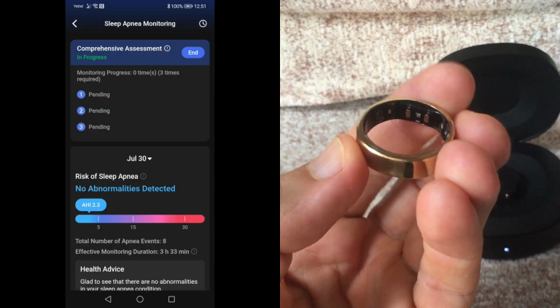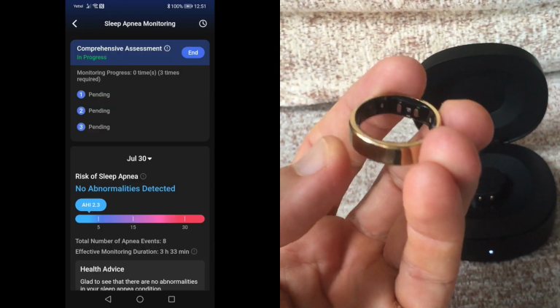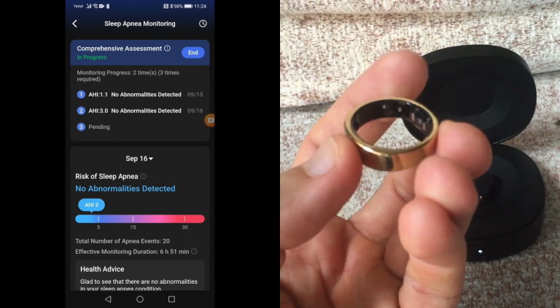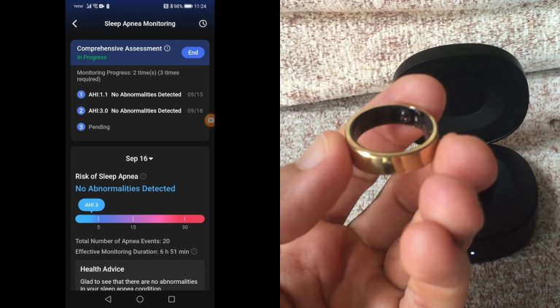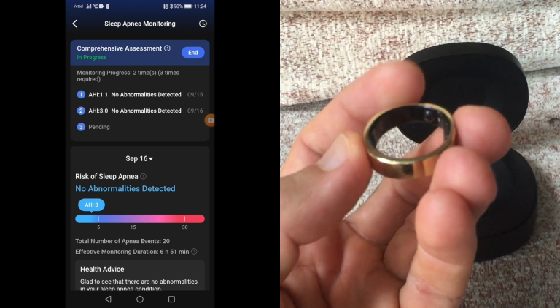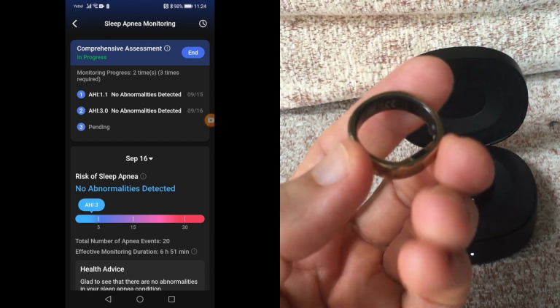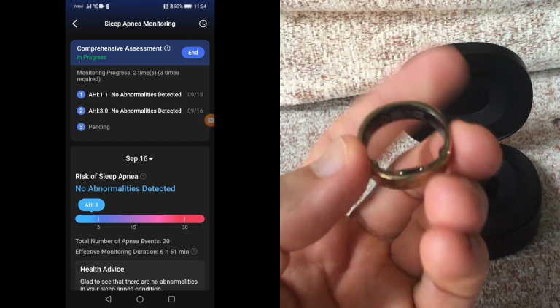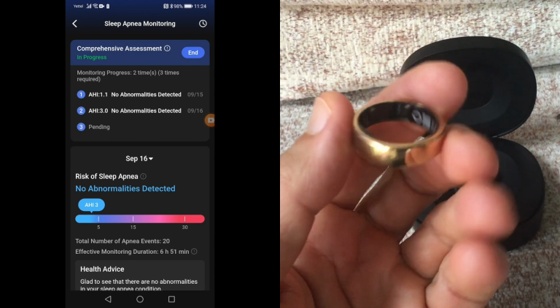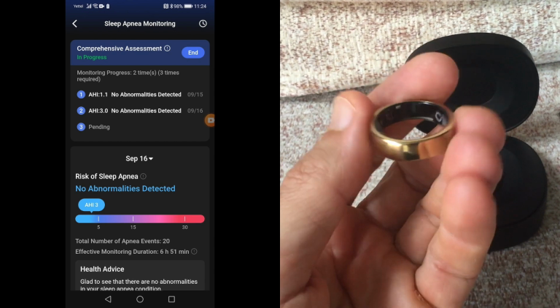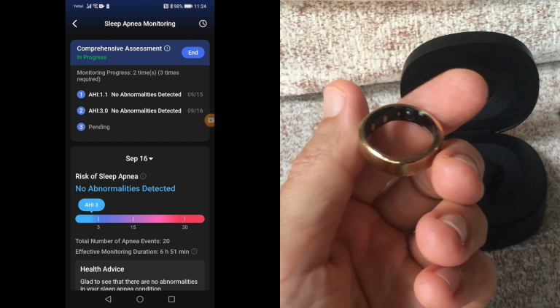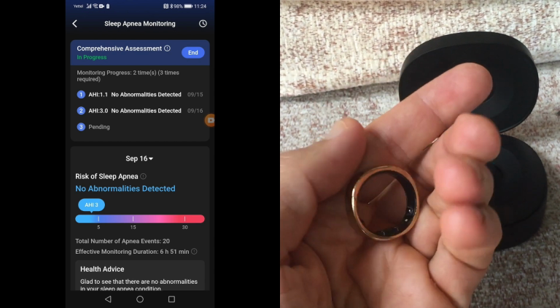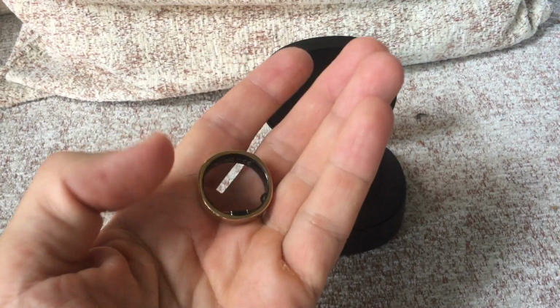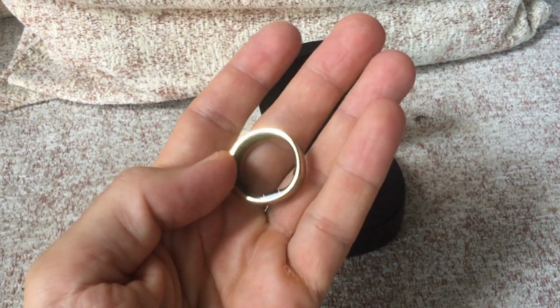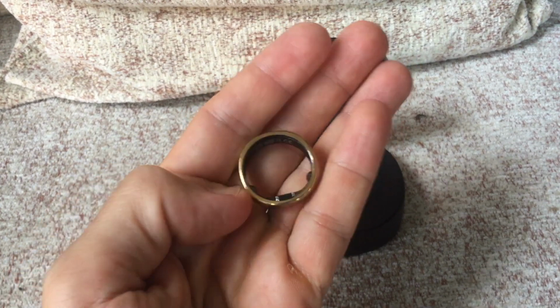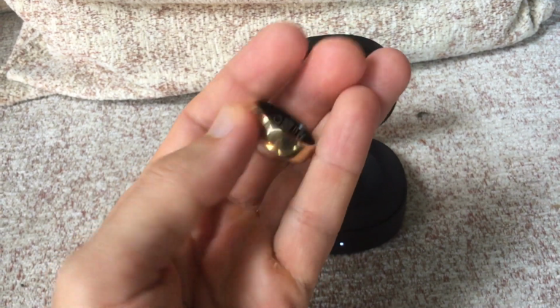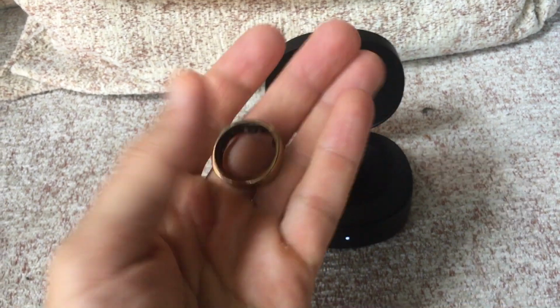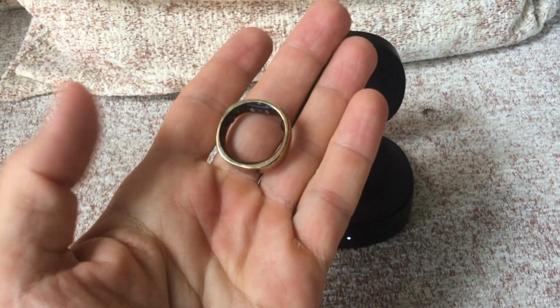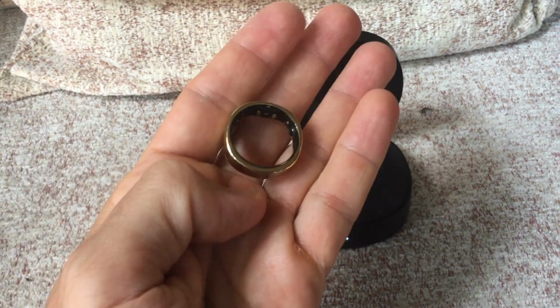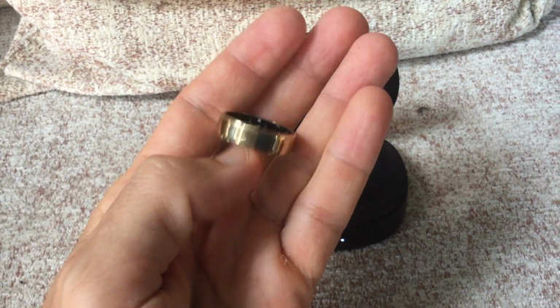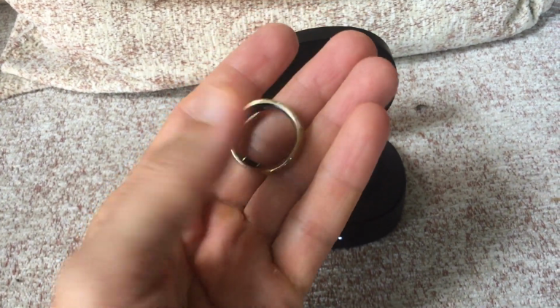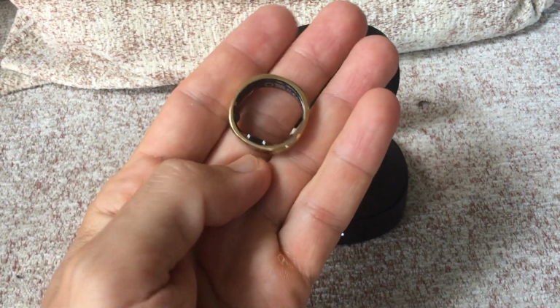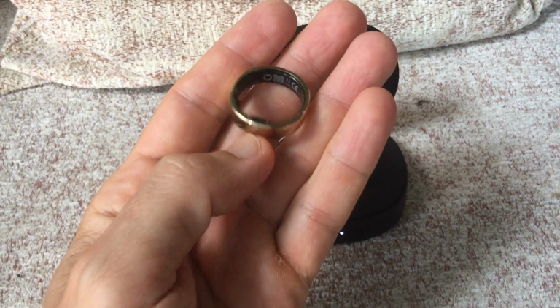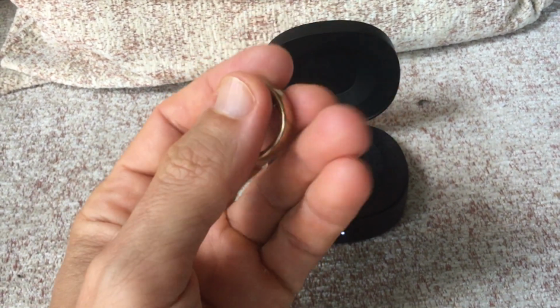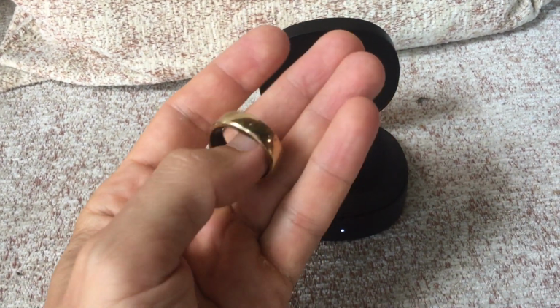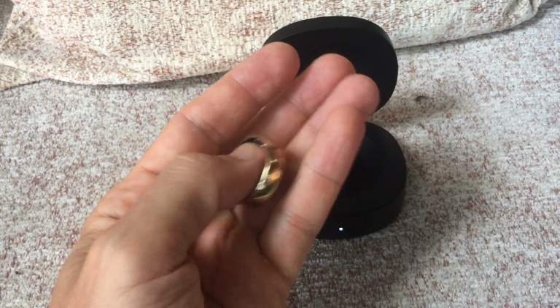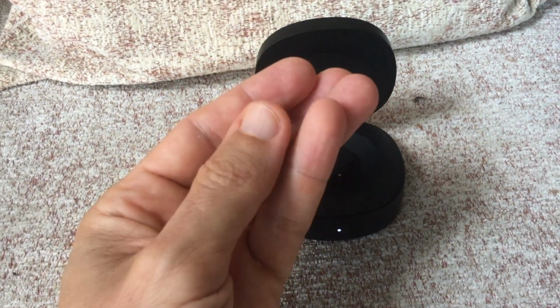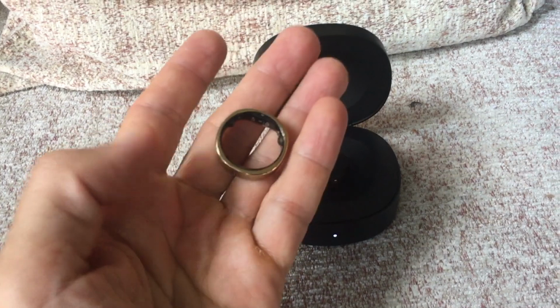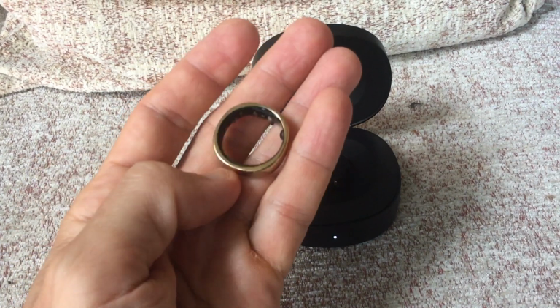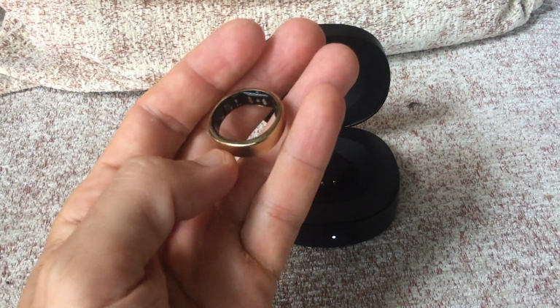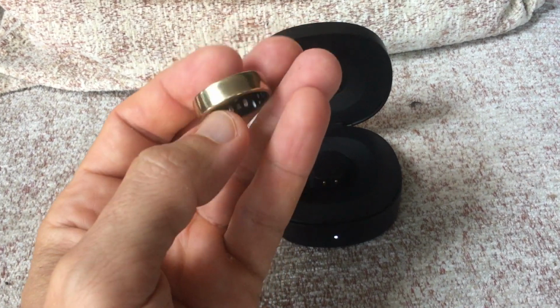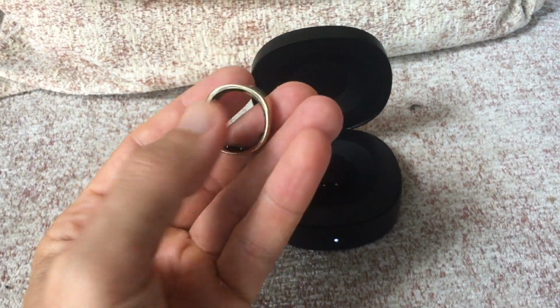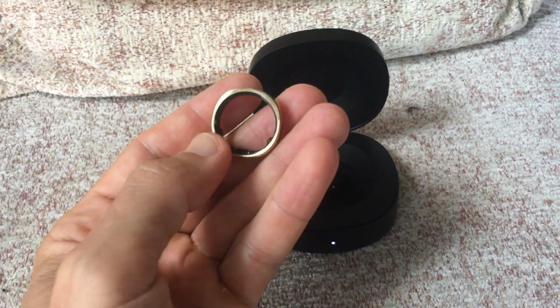The heart of this update is the new comprehensive assessment mode. When activated, the Ring becomes a silent sentinel, automatically detecting when you drift off and beginning its OSA measurements. It's a notable improvement.